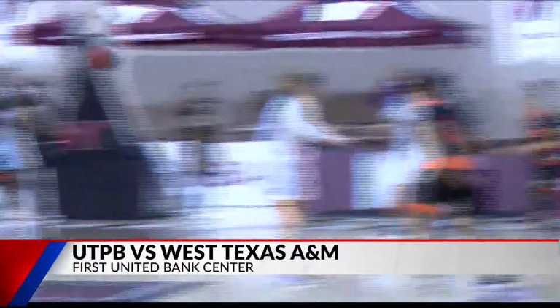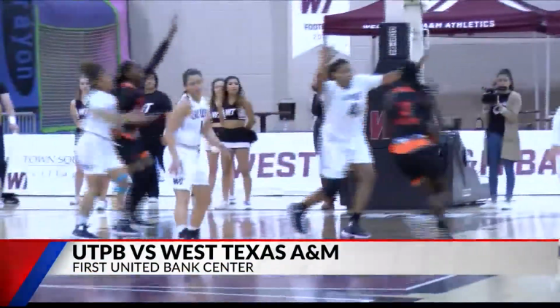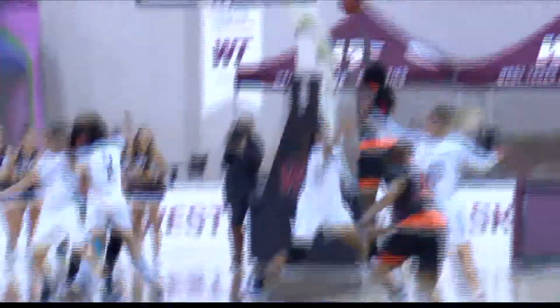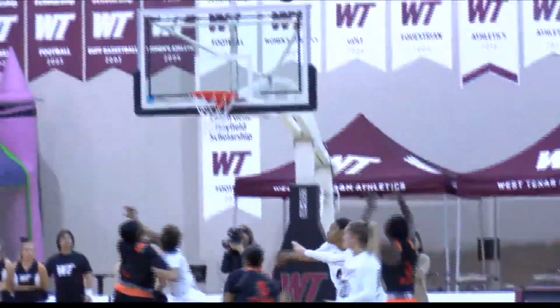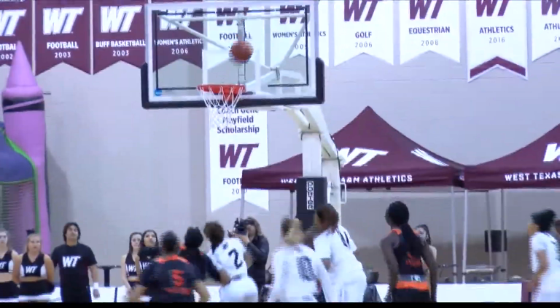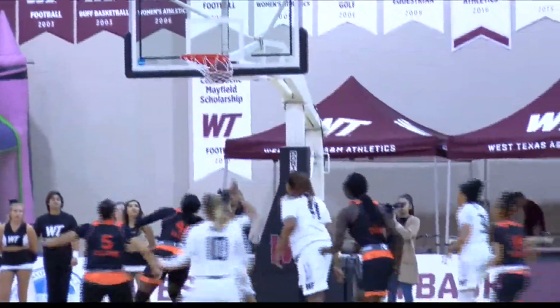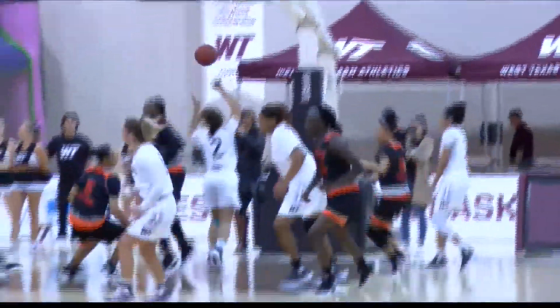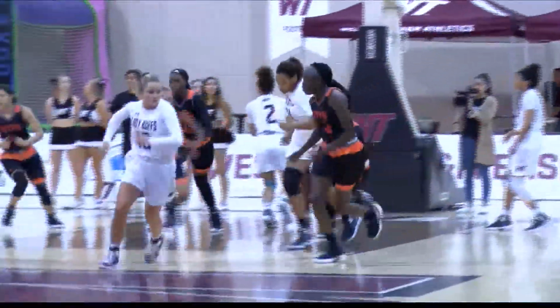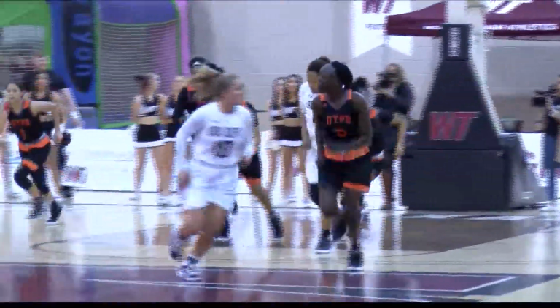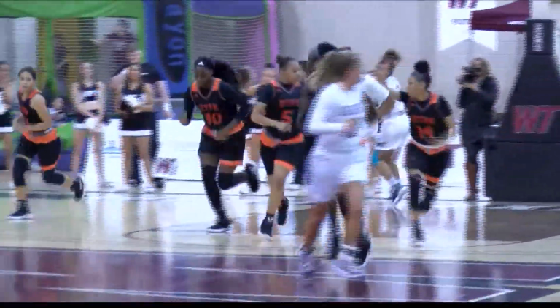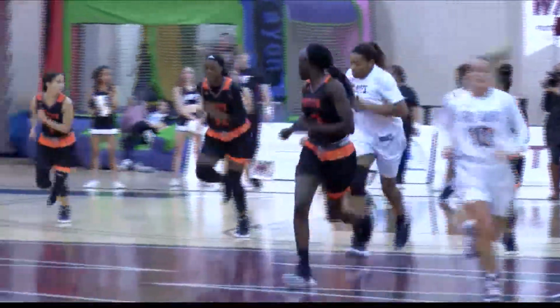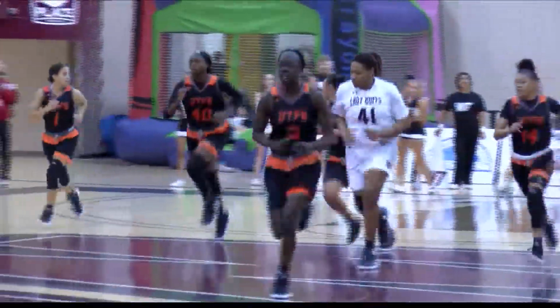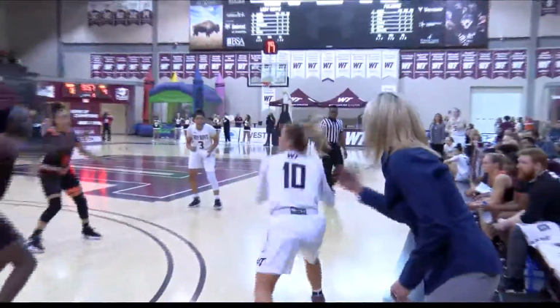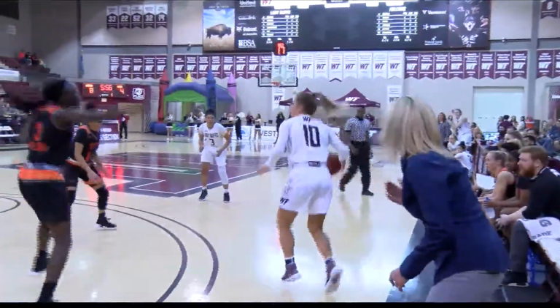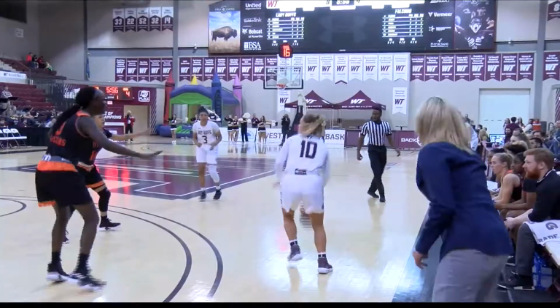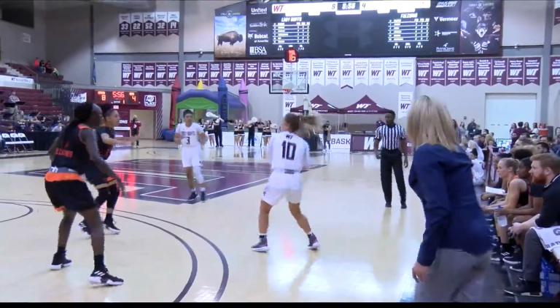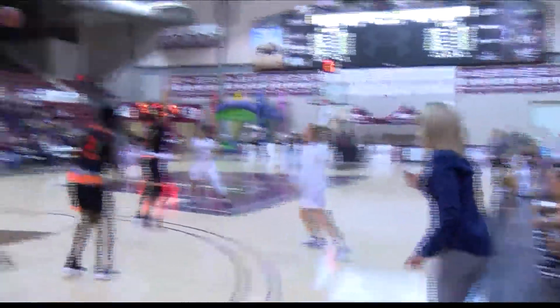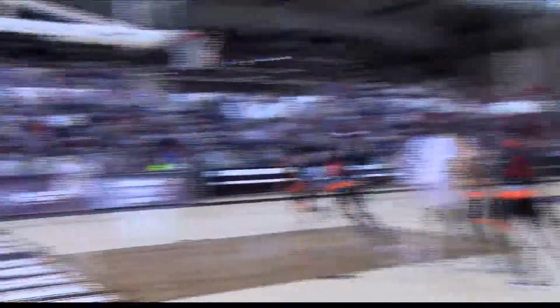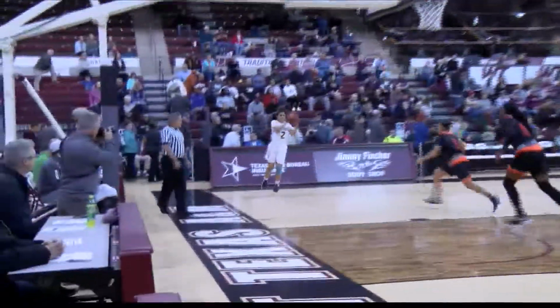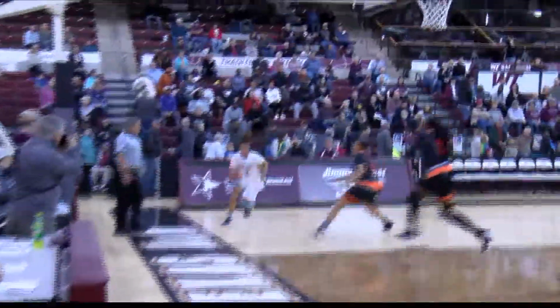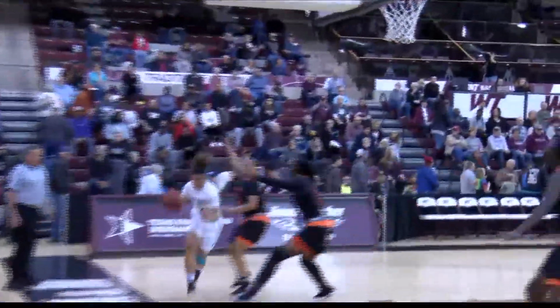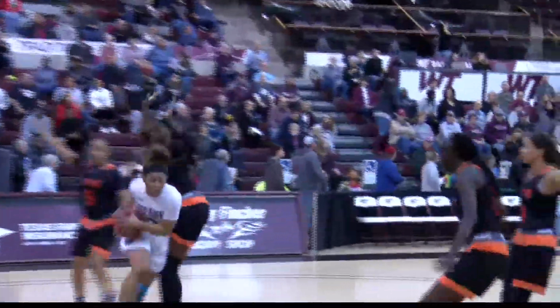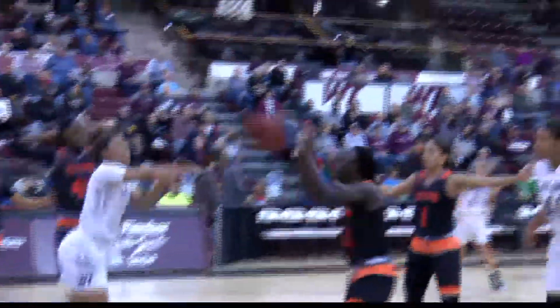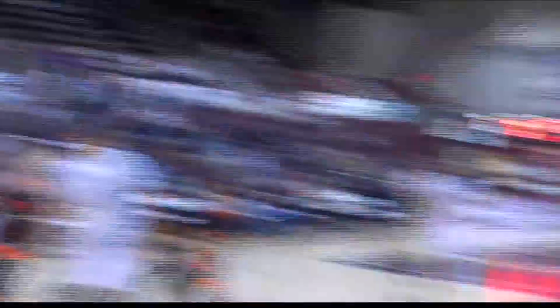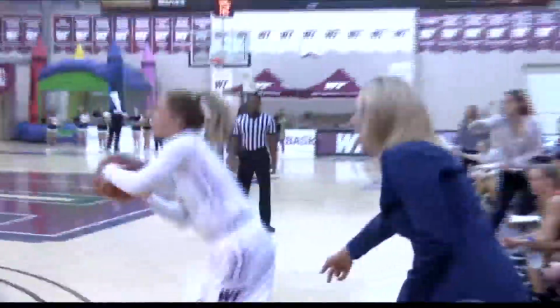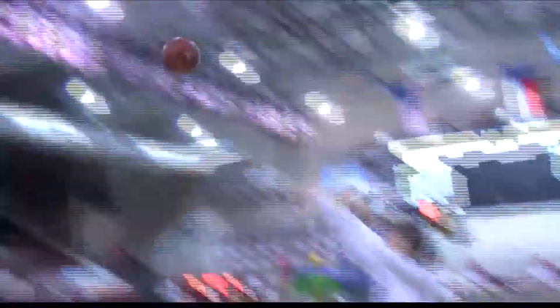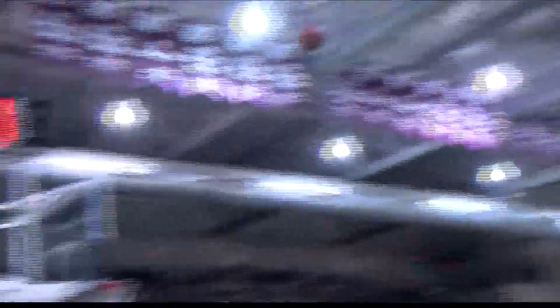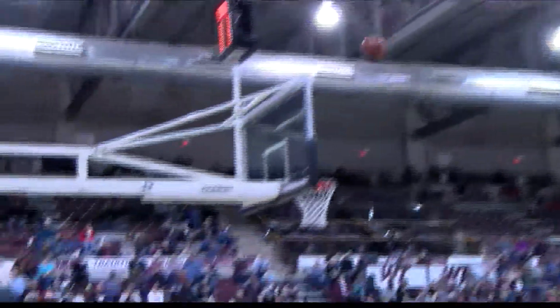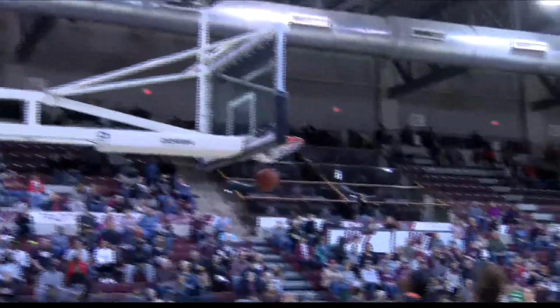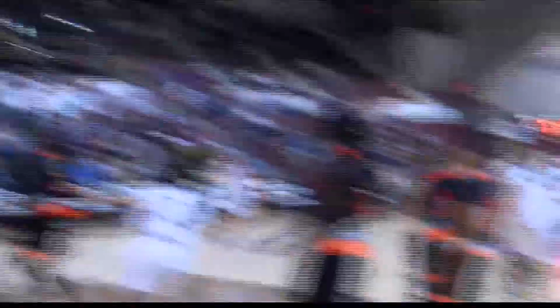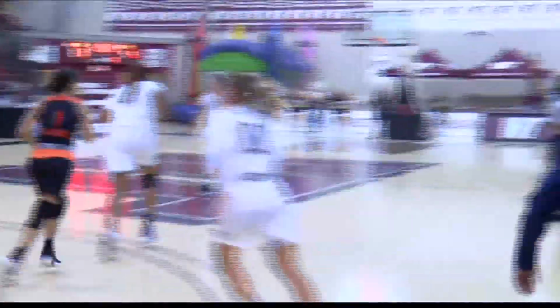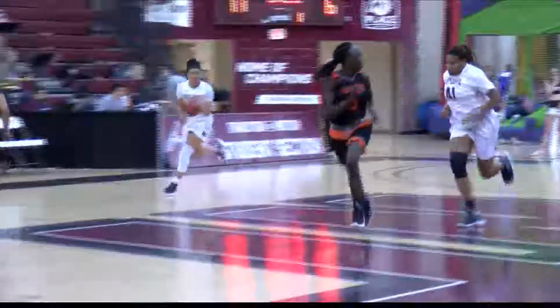Here are the Lady Falcons attacking, and Naya Christmas-Puck gets the shot to go. WT Lady Buffs on offense now — Delaney Nix passes it to Delilah Harris, who drives and fires and backs to Nix, and then she's going to drain the three.